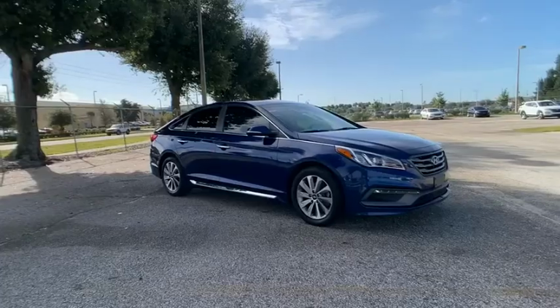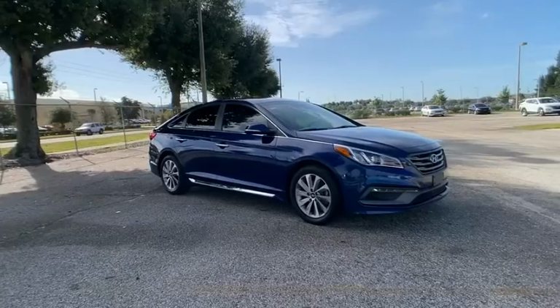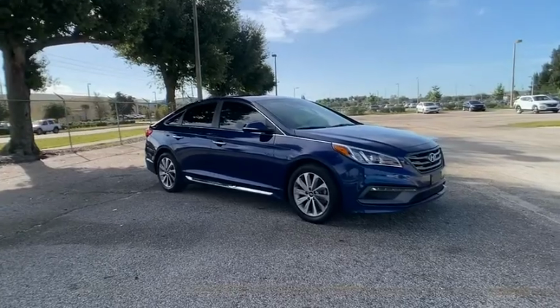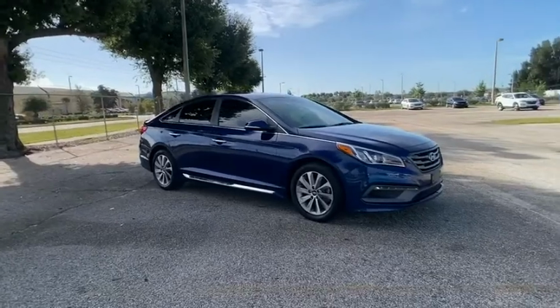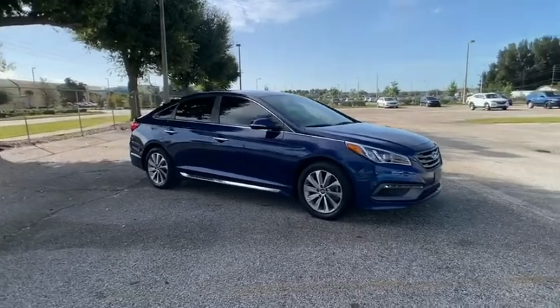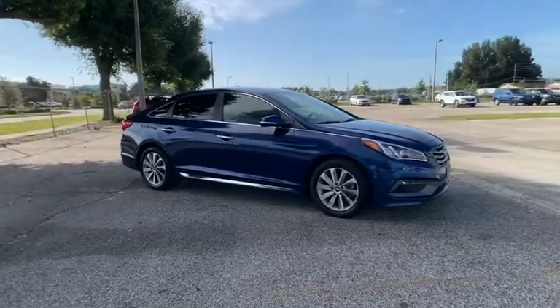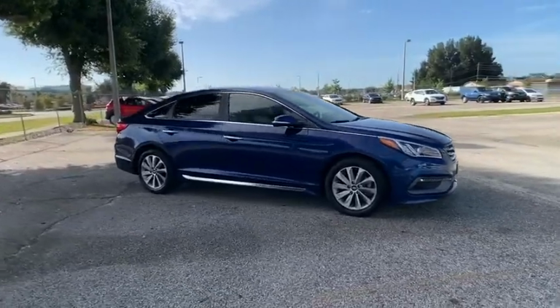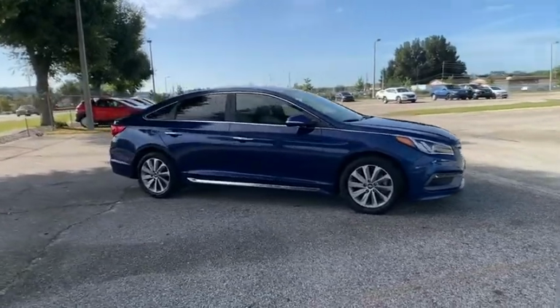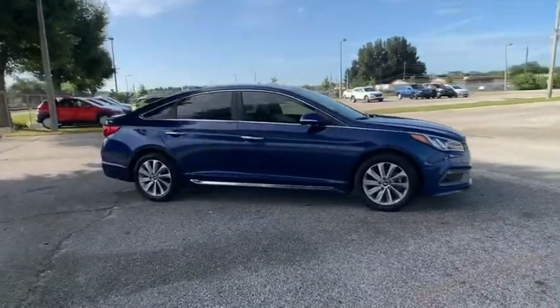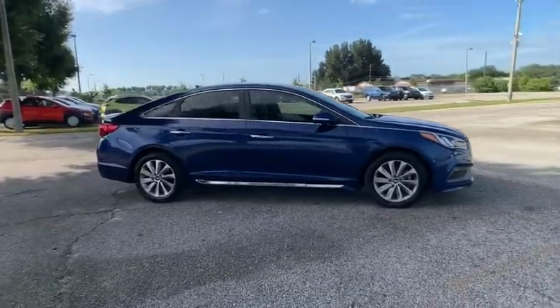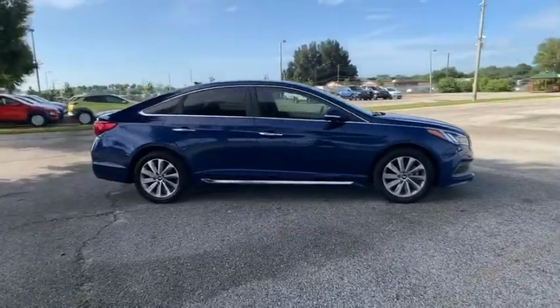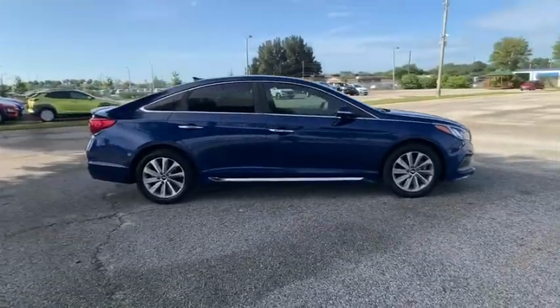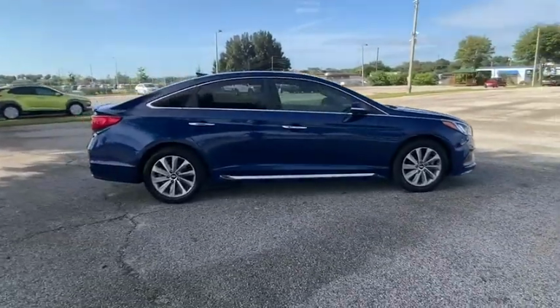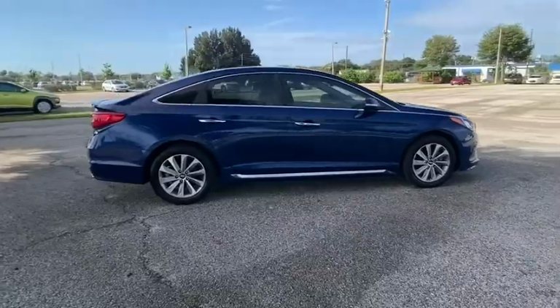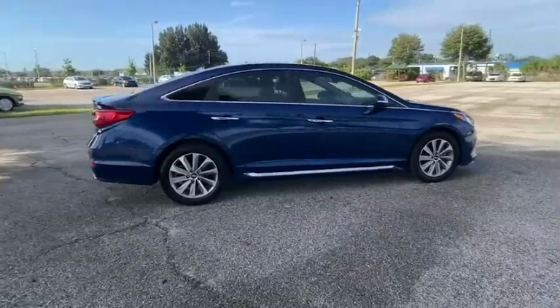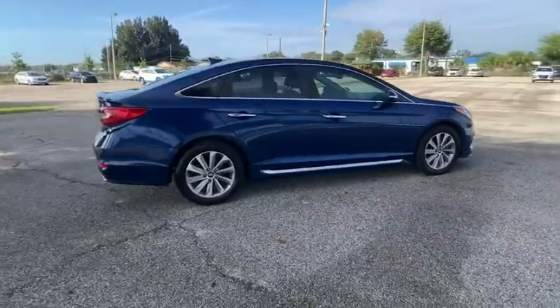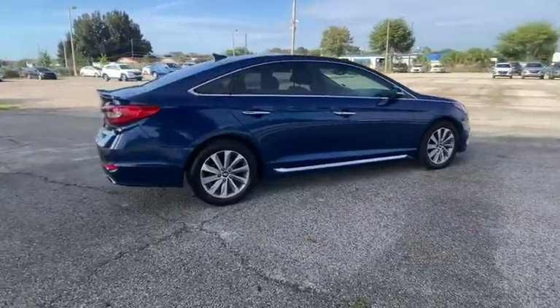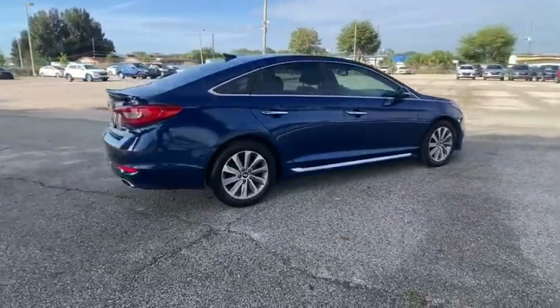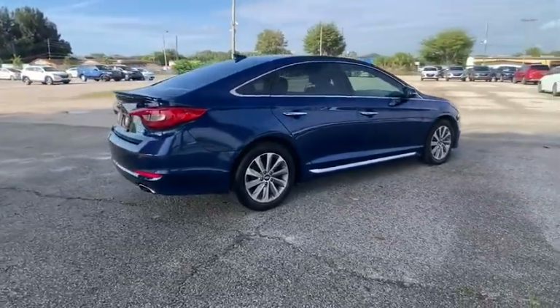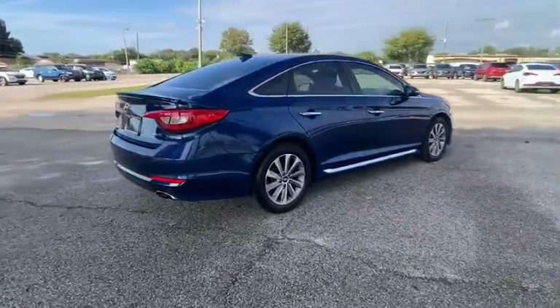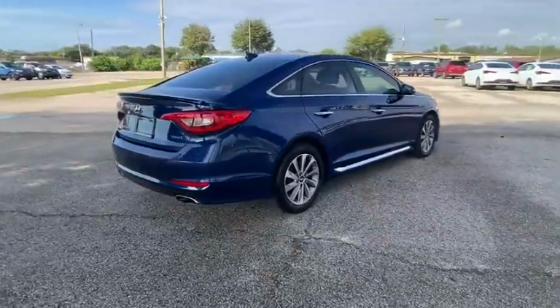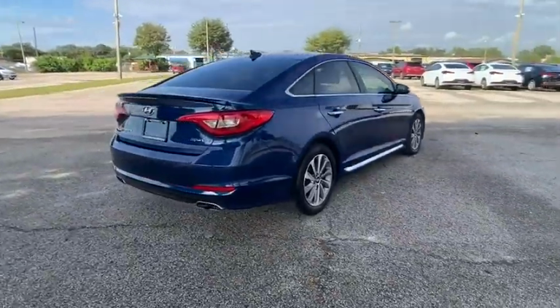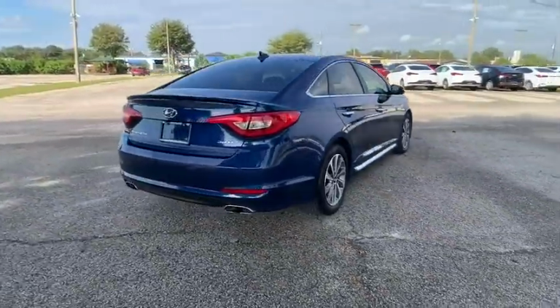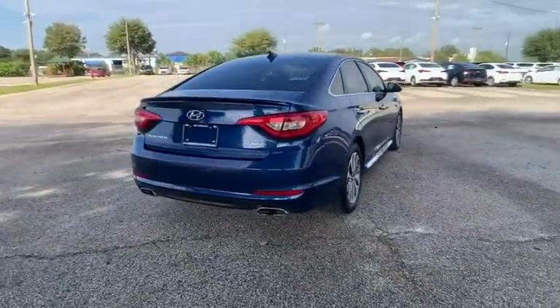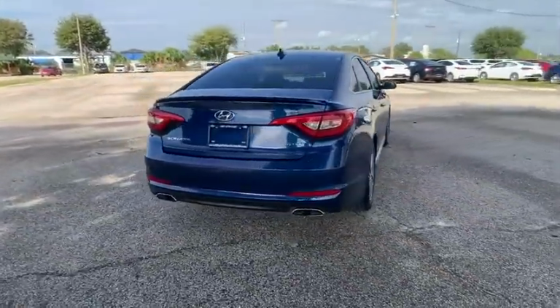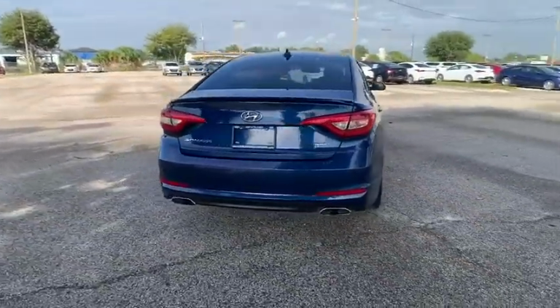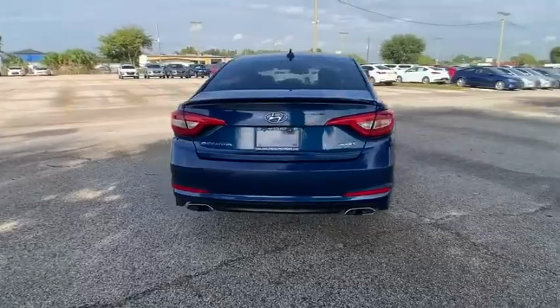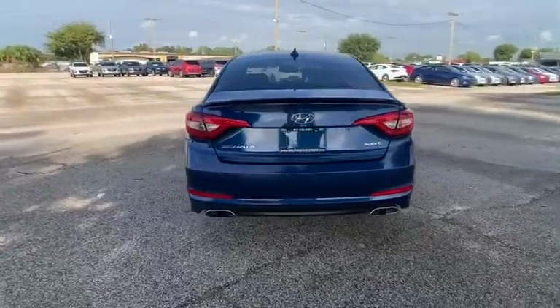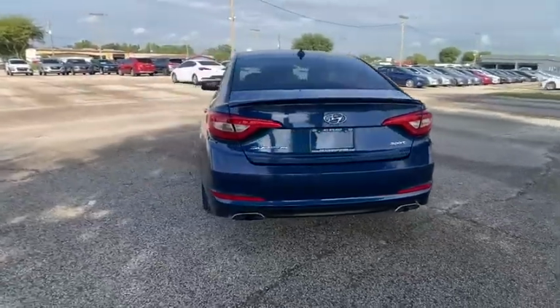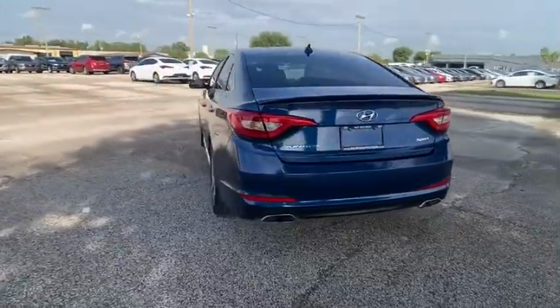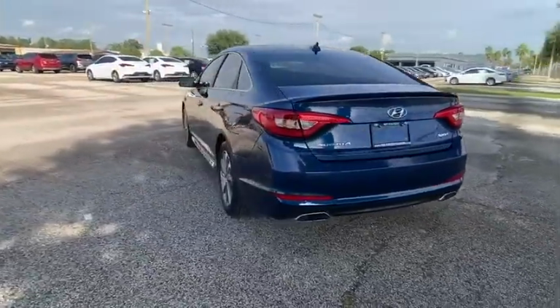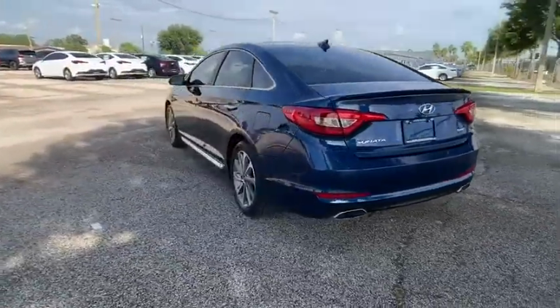You are going to love the 2015 Sonata. The Sonata has a long list of technologically advanced interior features and options that make driving safer, more convenient, and much more fun.